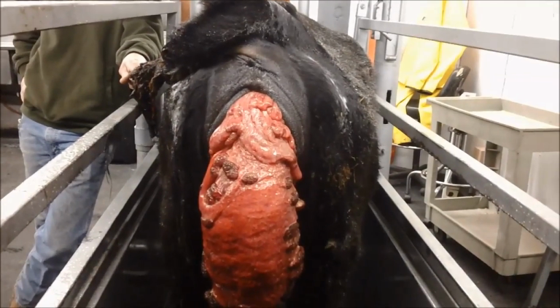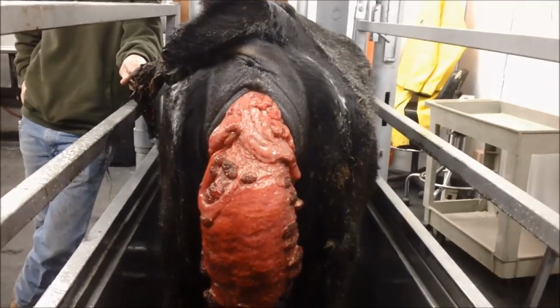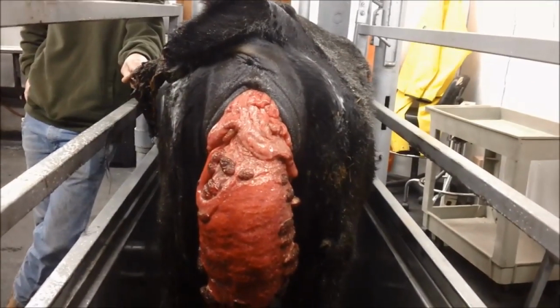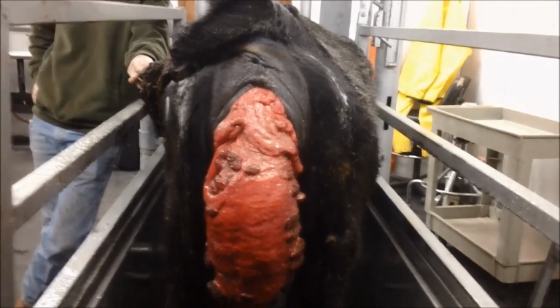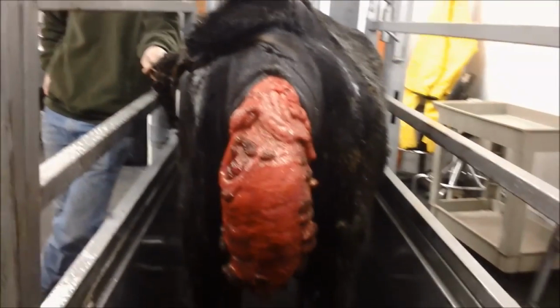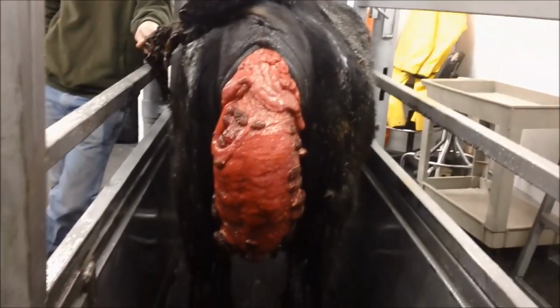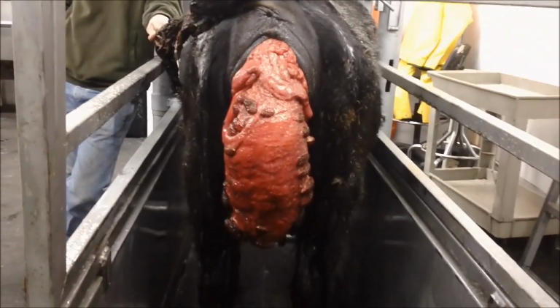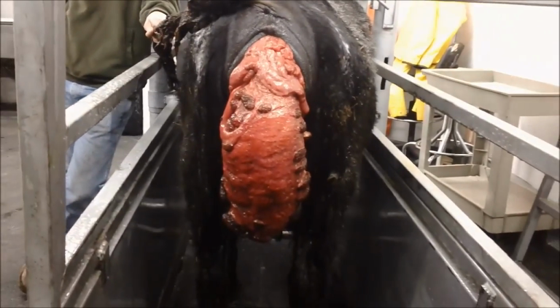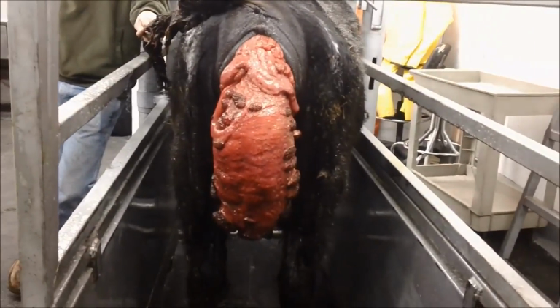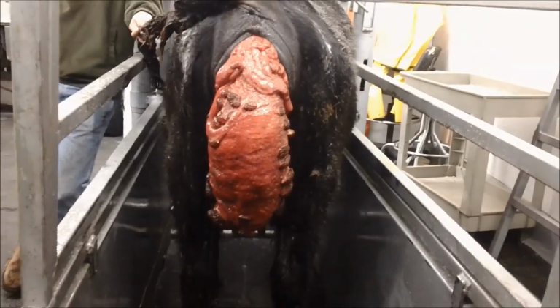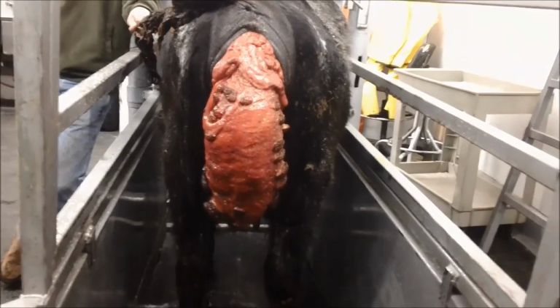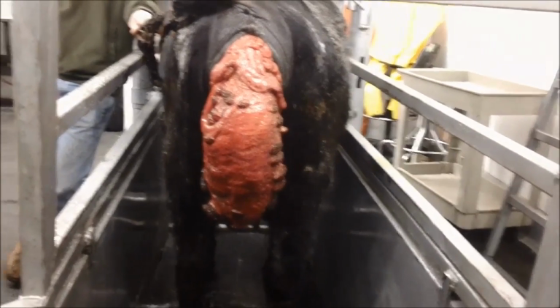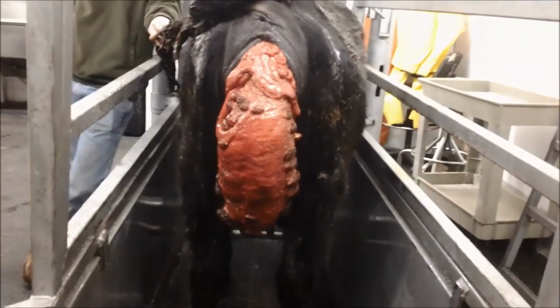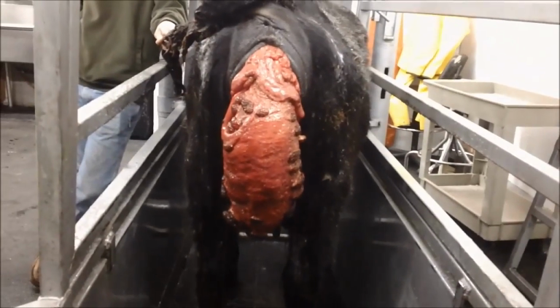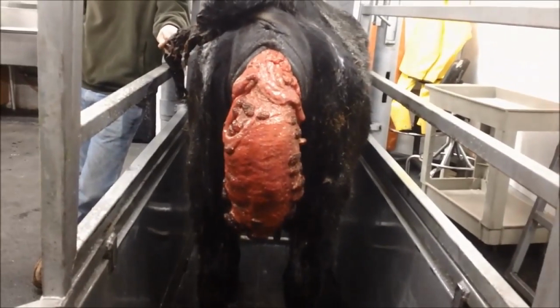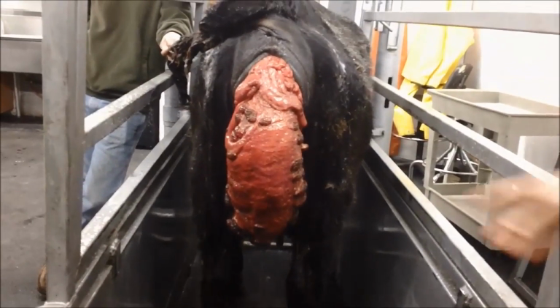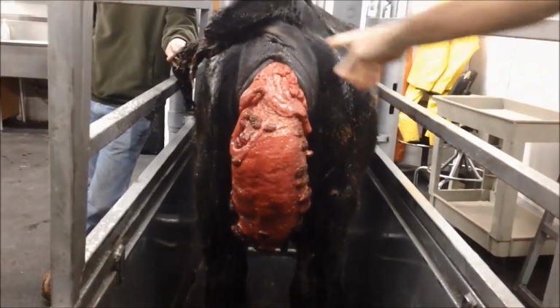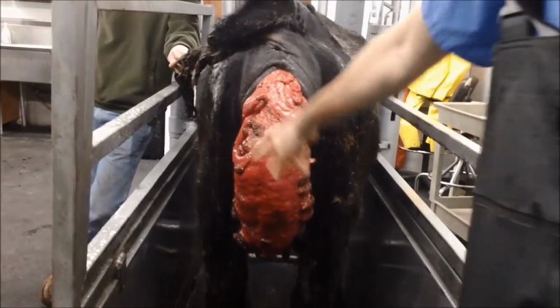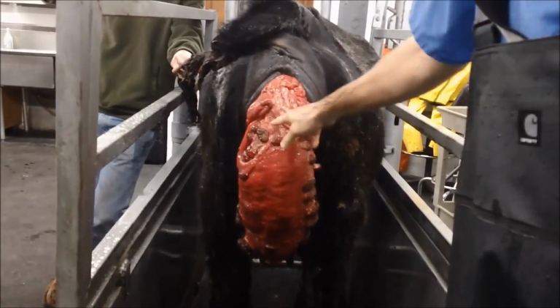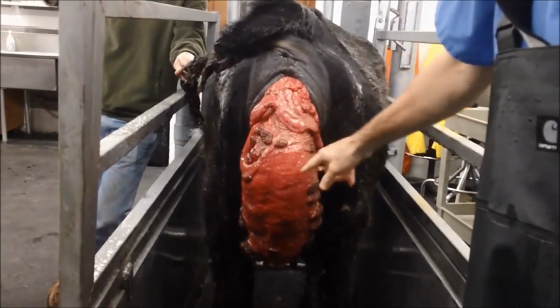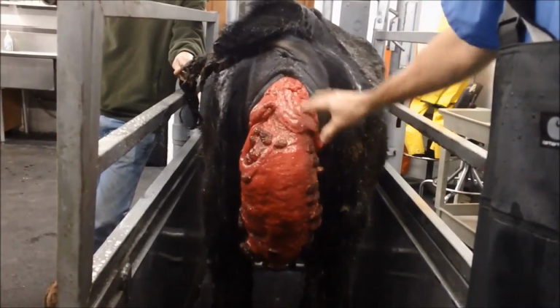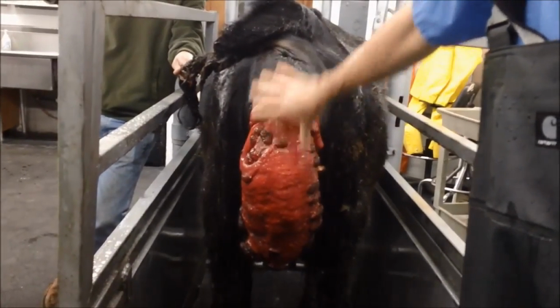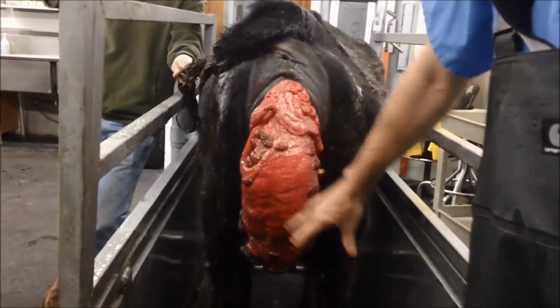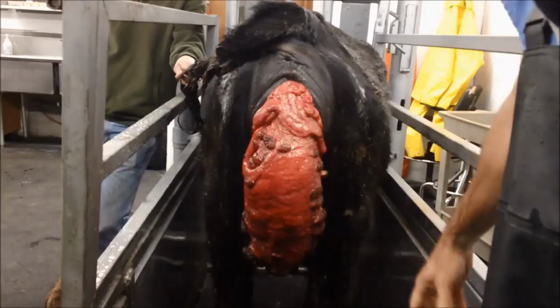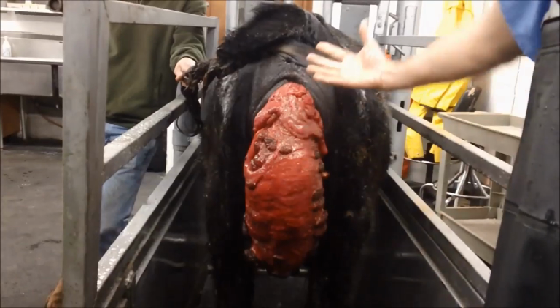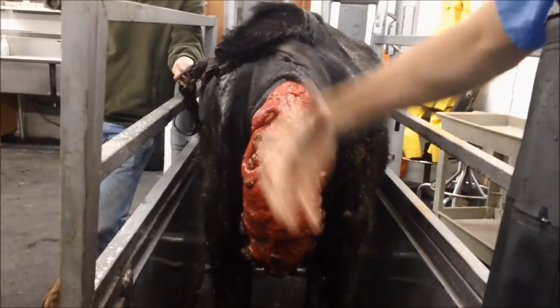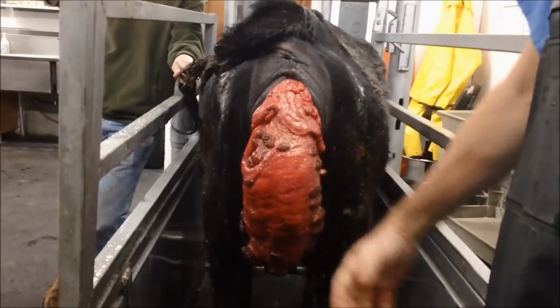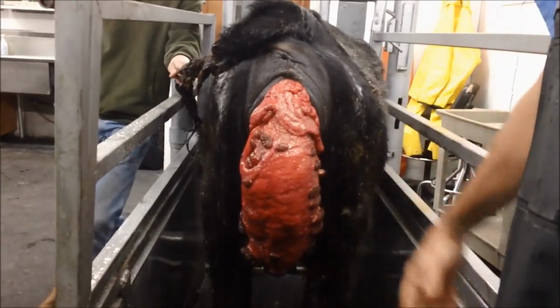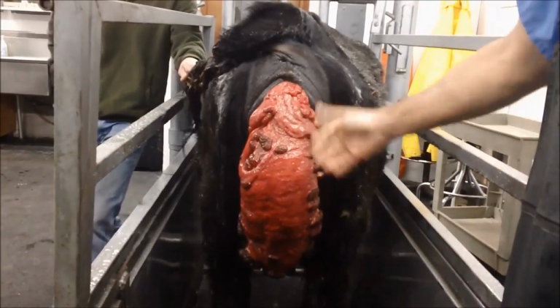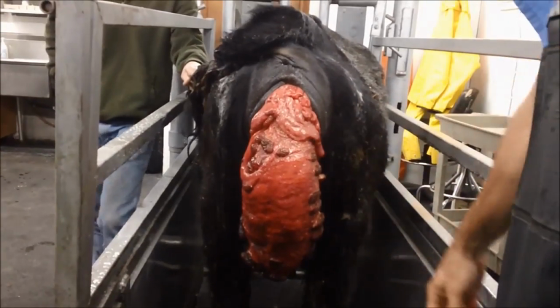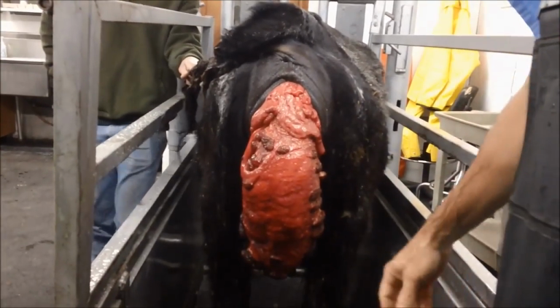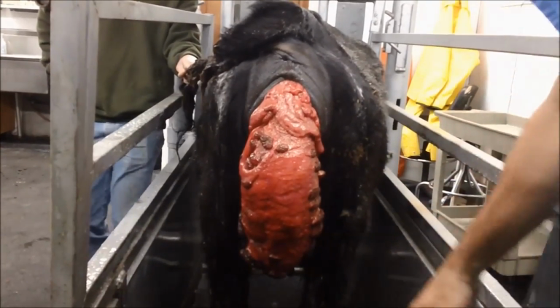Uterine prolapse on a cow — on a heifer, I'm assuming. Yep, uterine prolapse. So this is her uterus that is prolapsed out, and we're going to try and get it back in here.